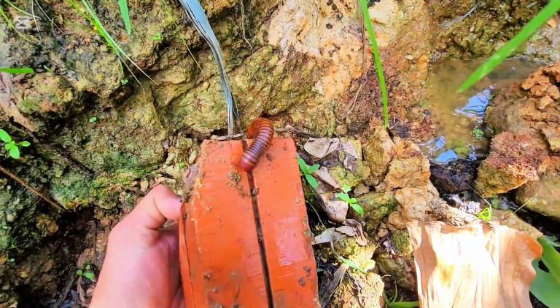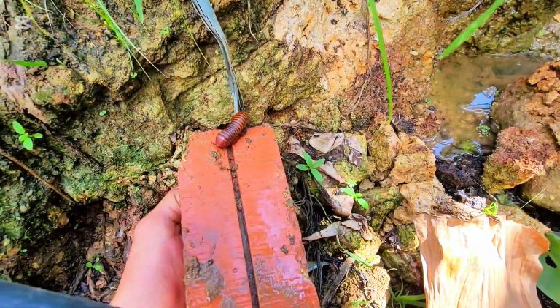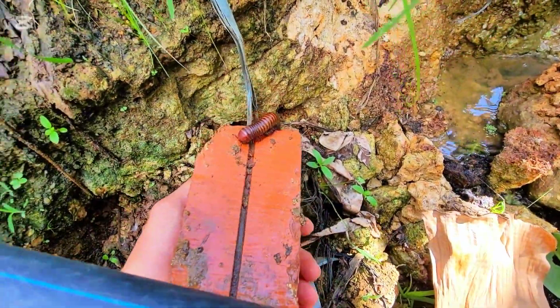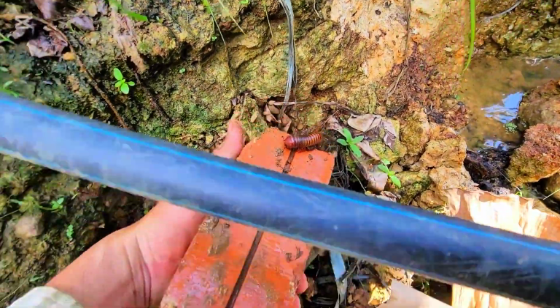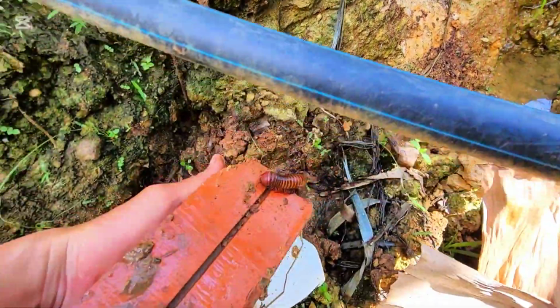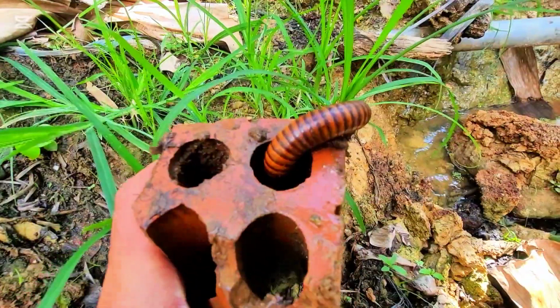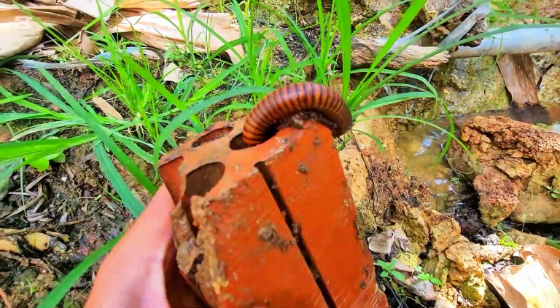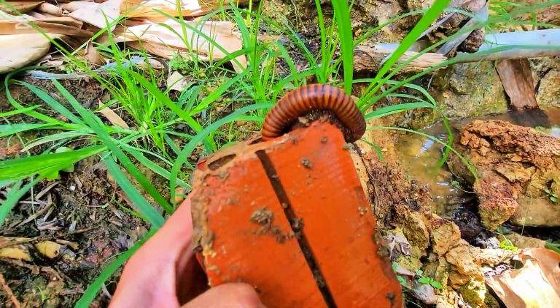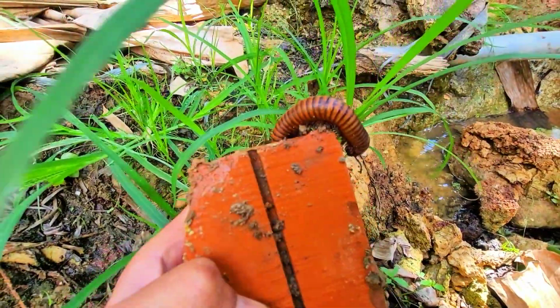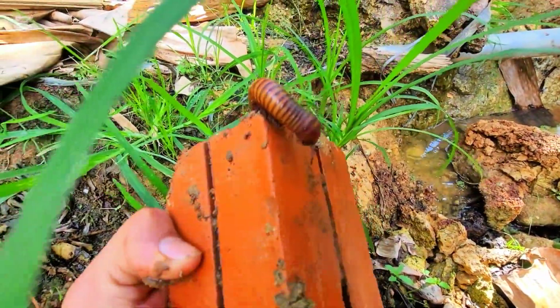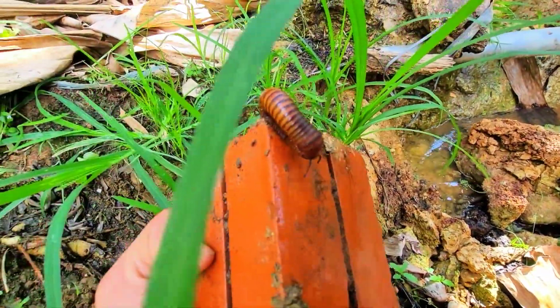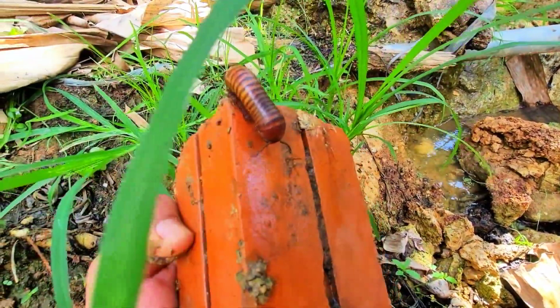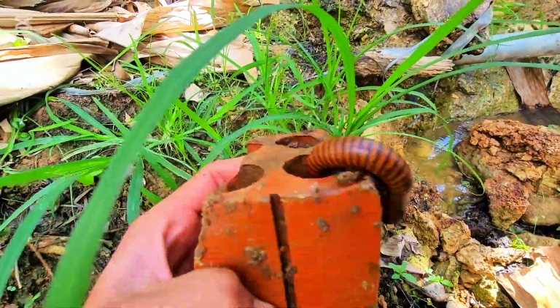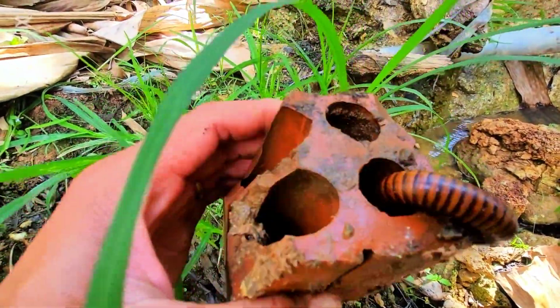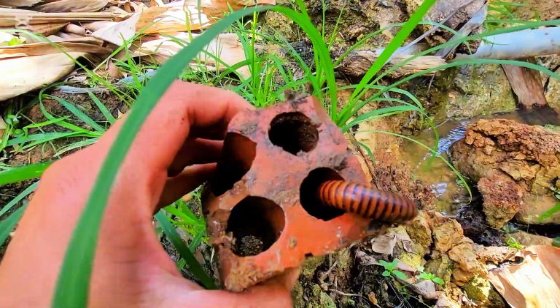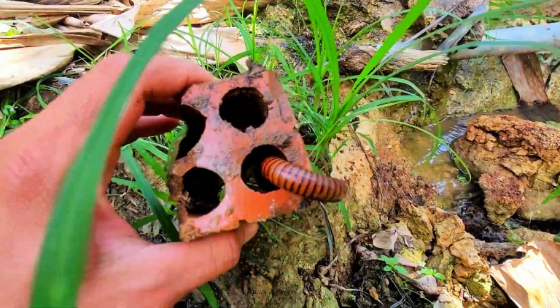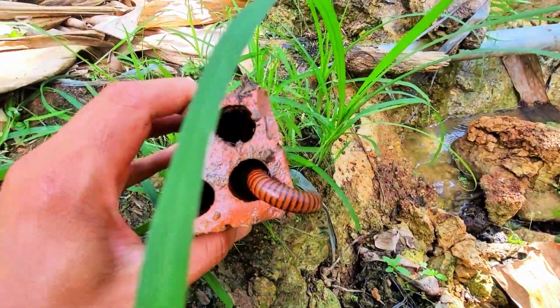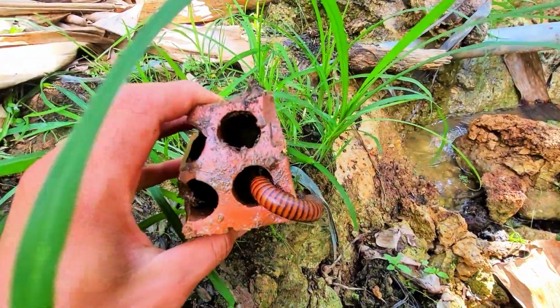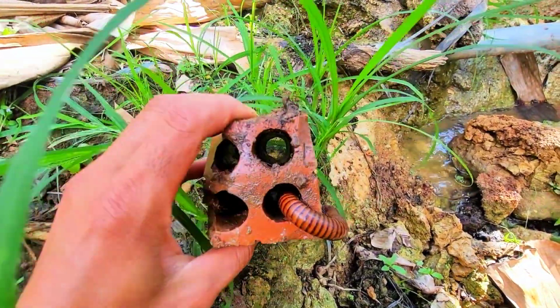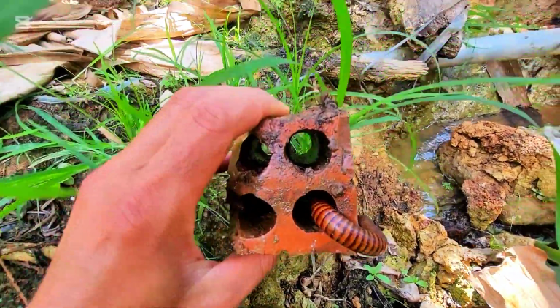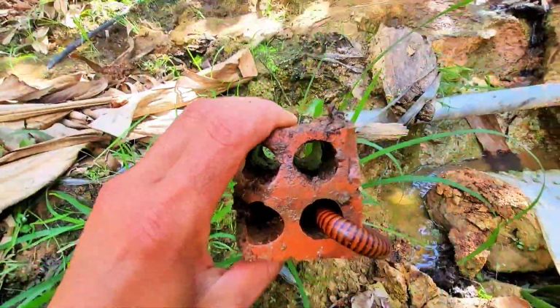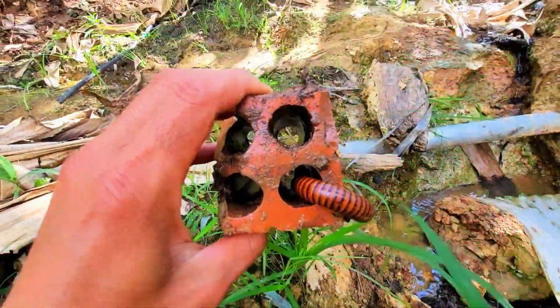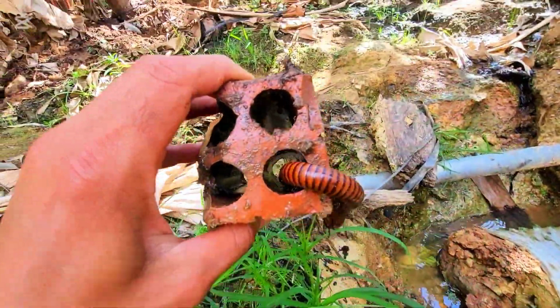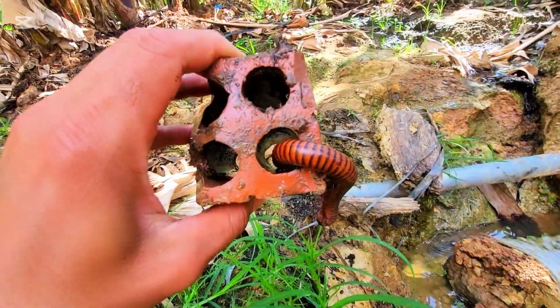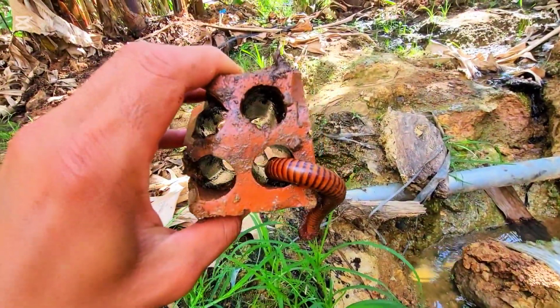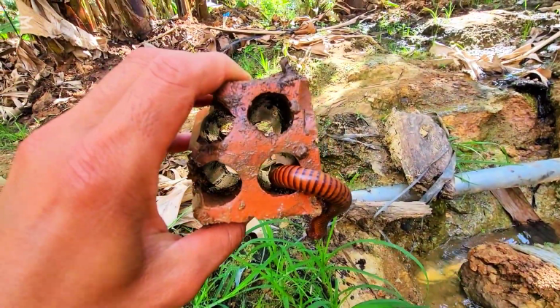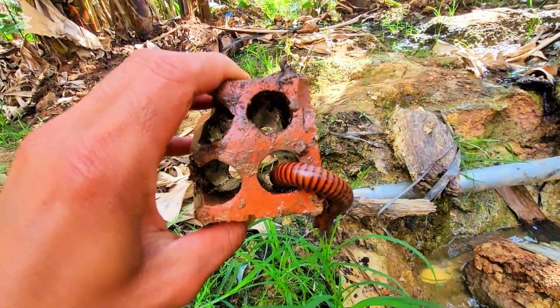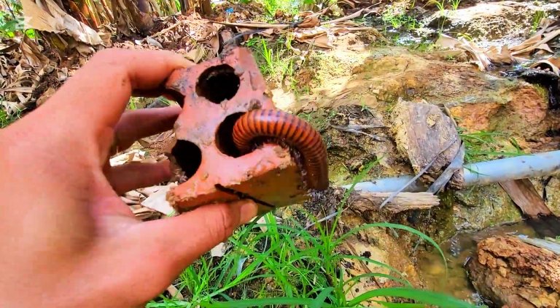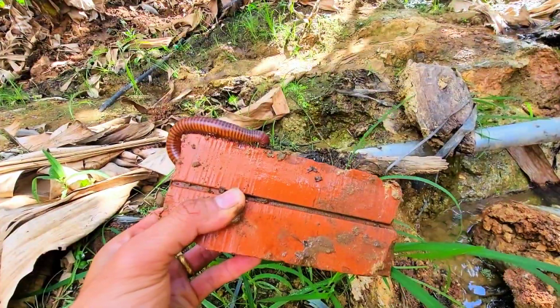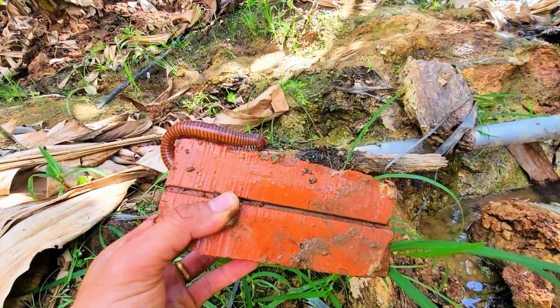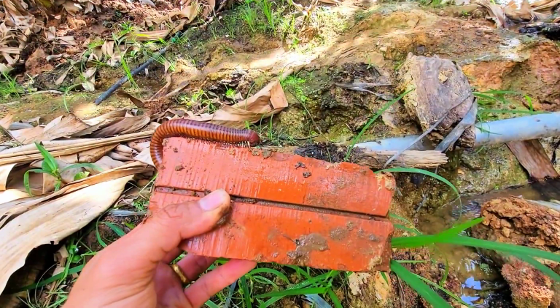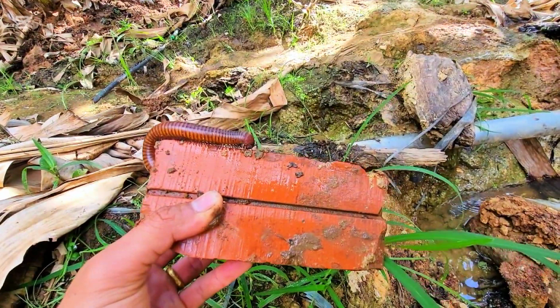This giant millipede, oh my goodness. So this giant millipede came from inside this.